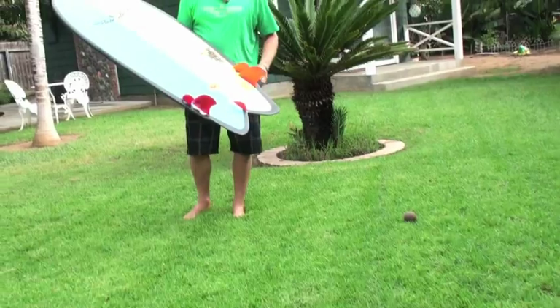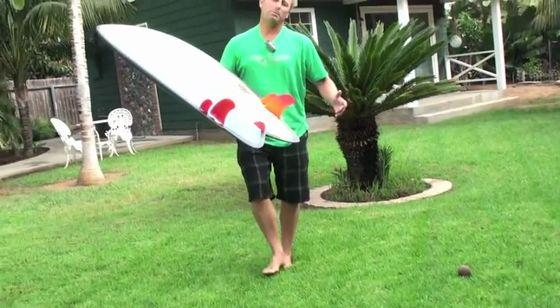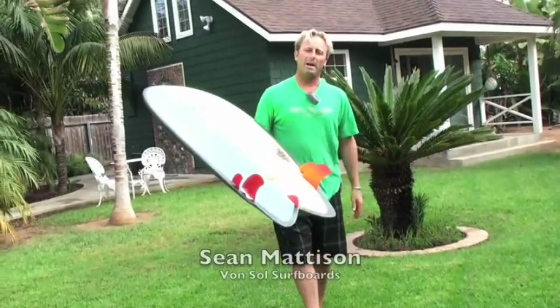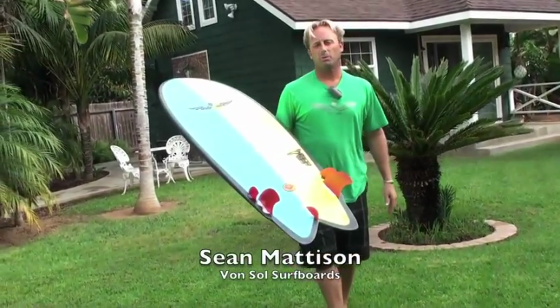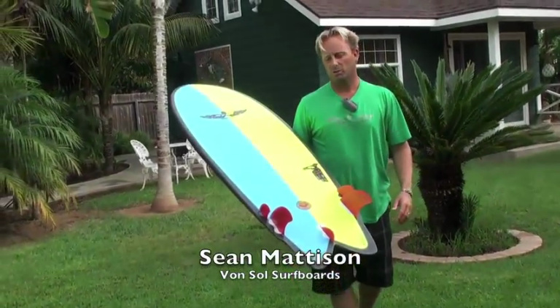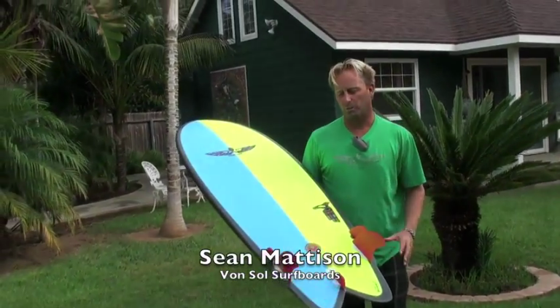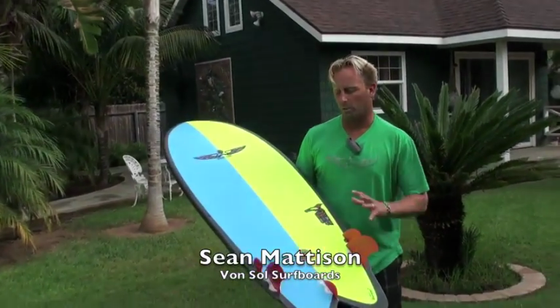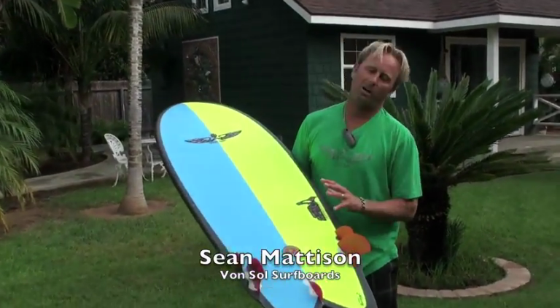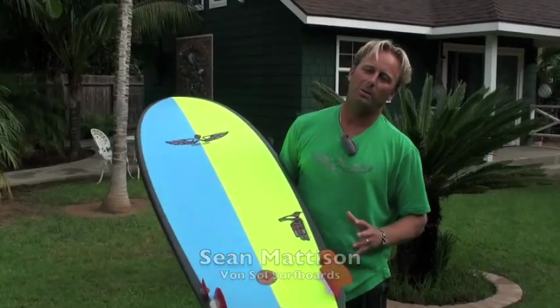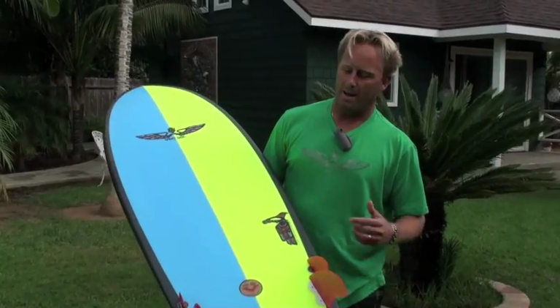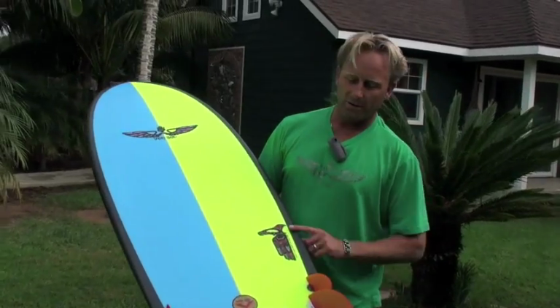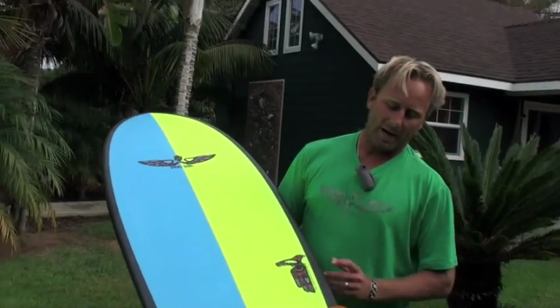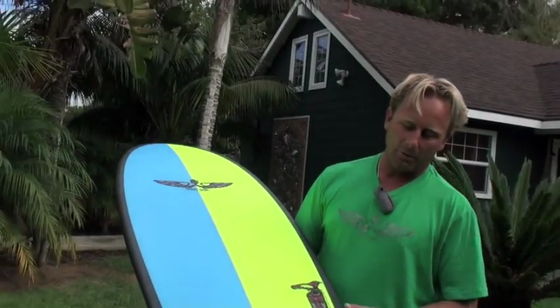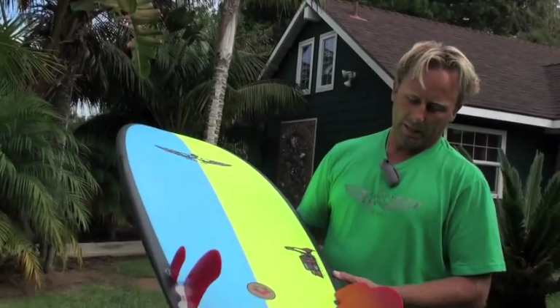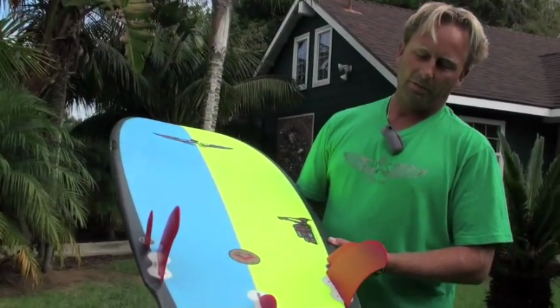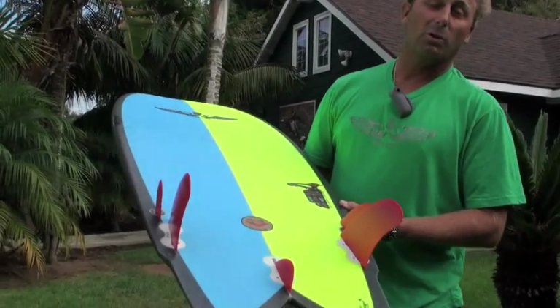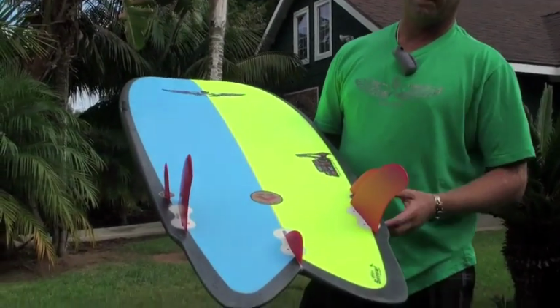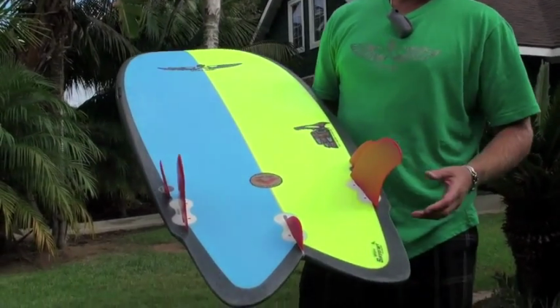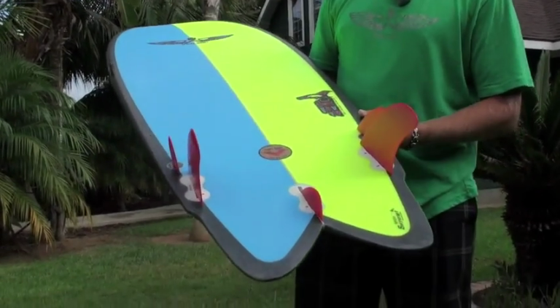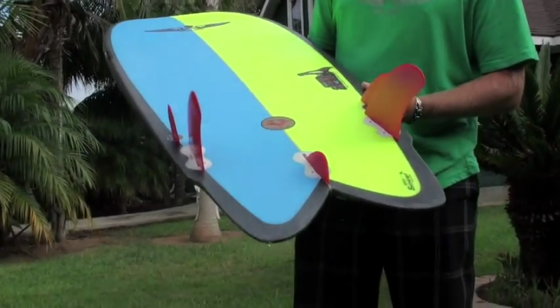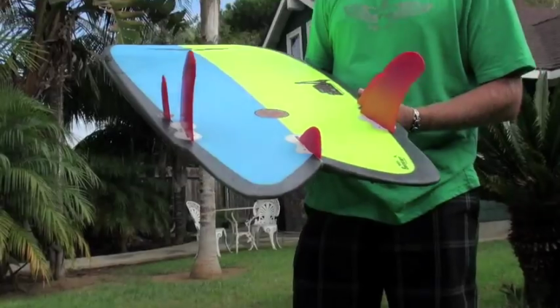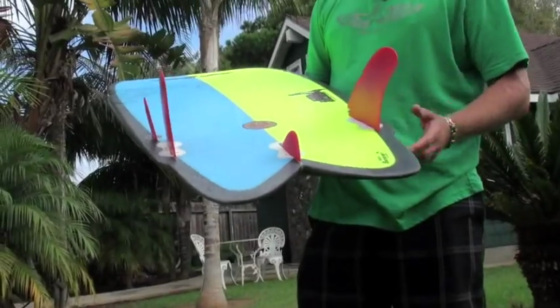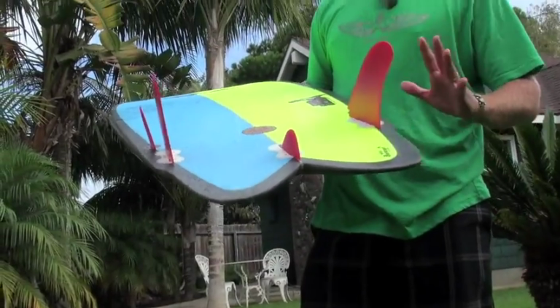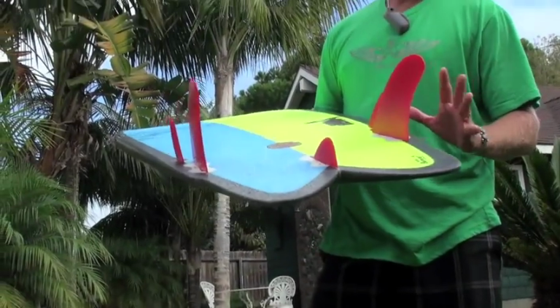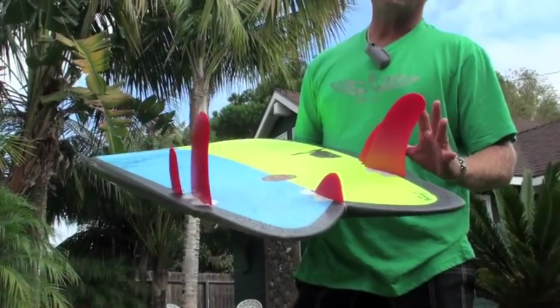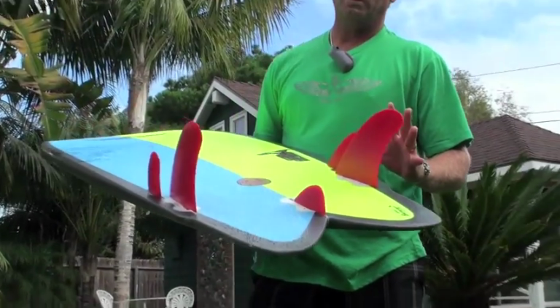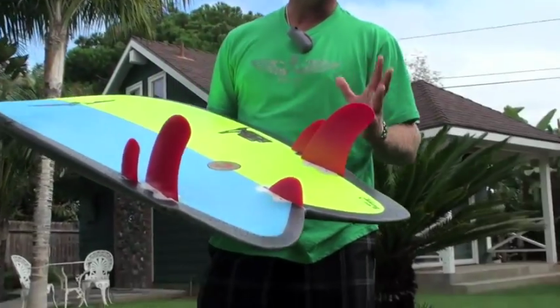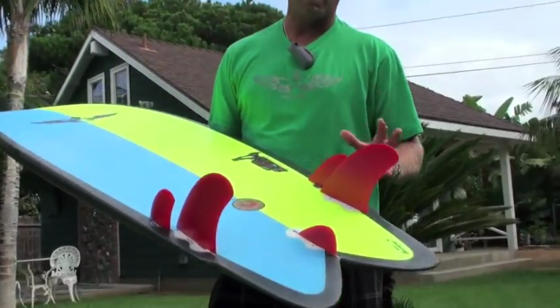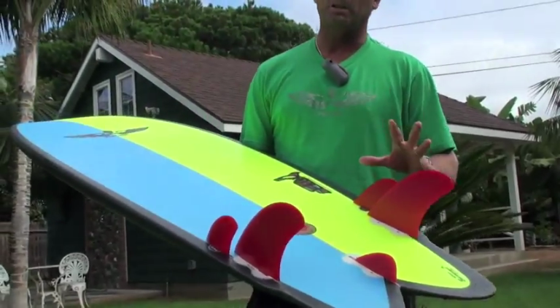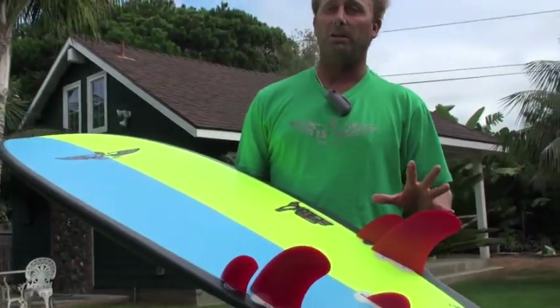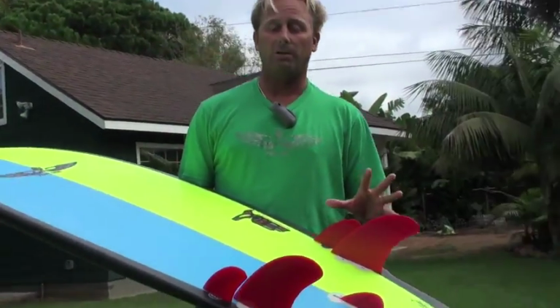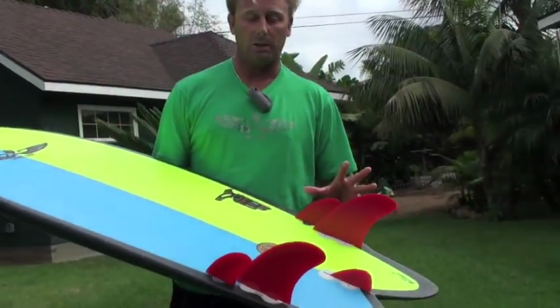Hi, I'm Sean Madison with VonSol Surfboards. I want to talk to you about a very exciting board in the VonSol line — this is the VonSol Twinser. What makes a Twinser a Twinser is really the fin configuration.